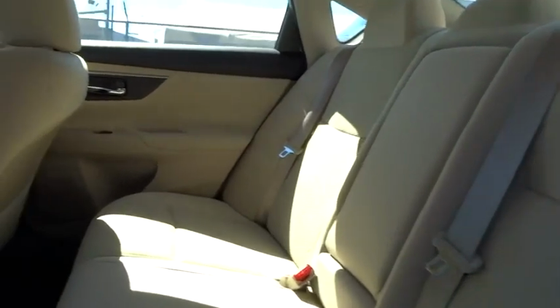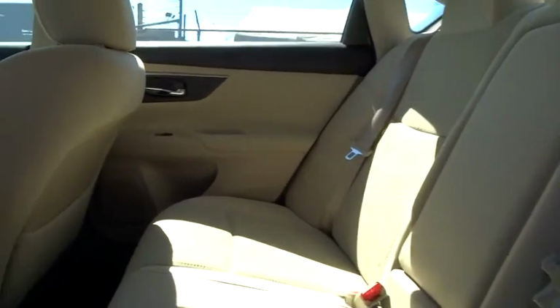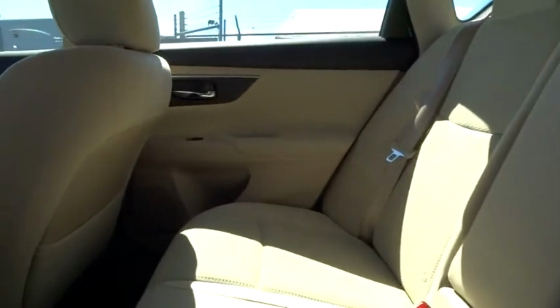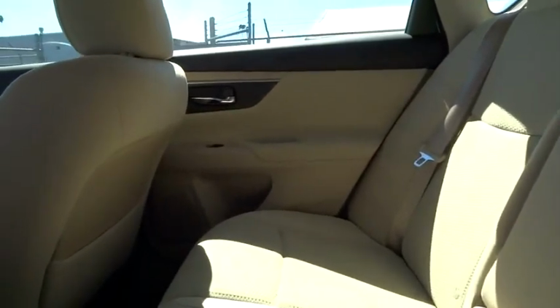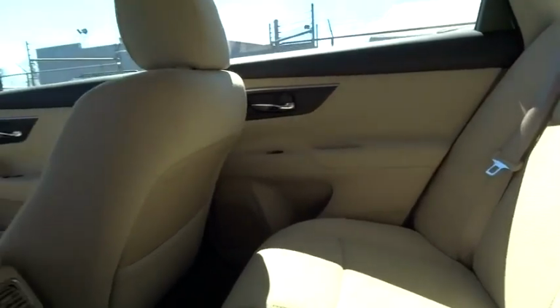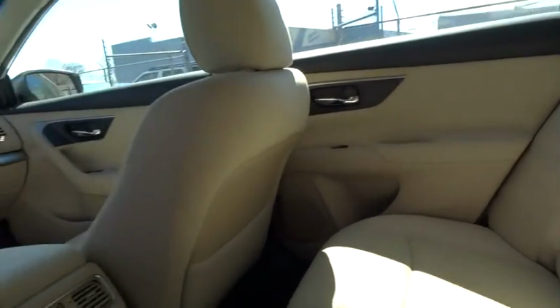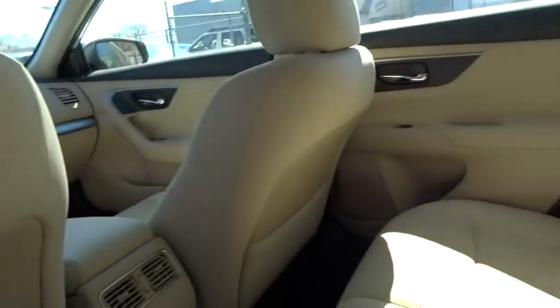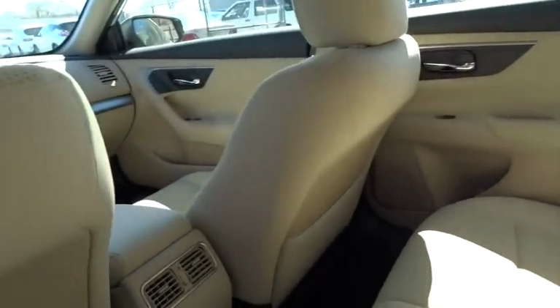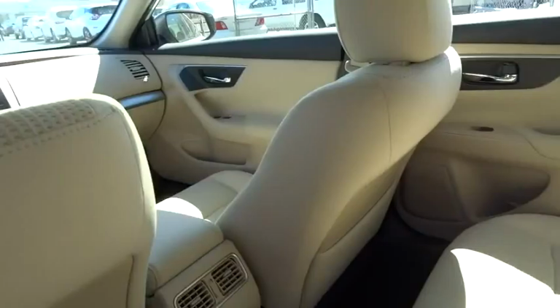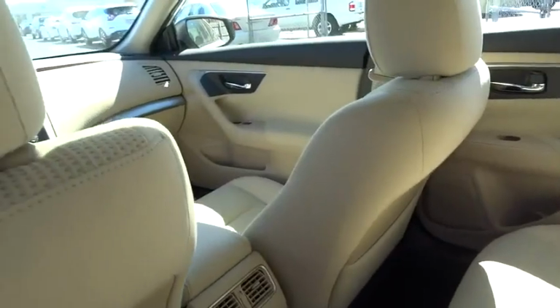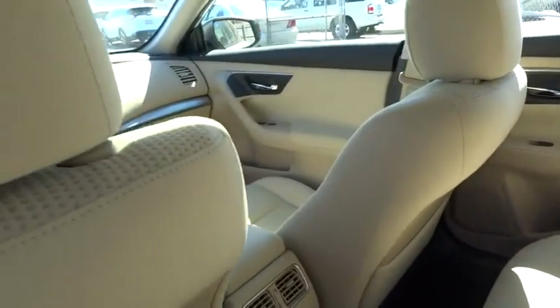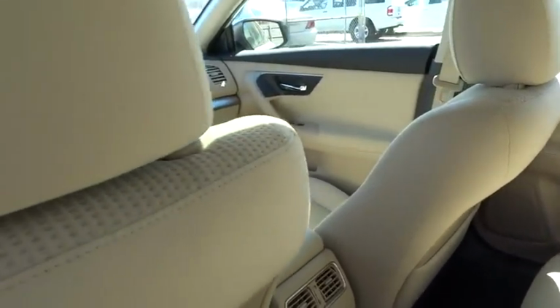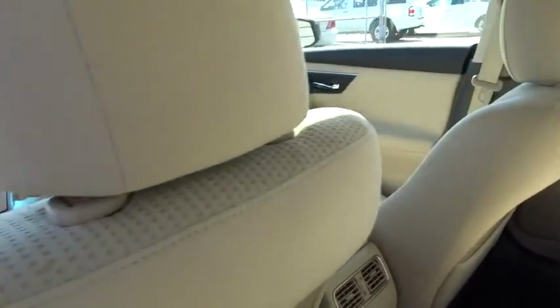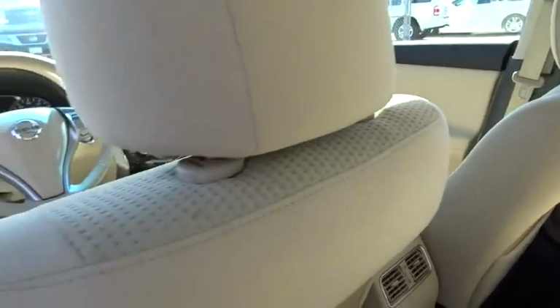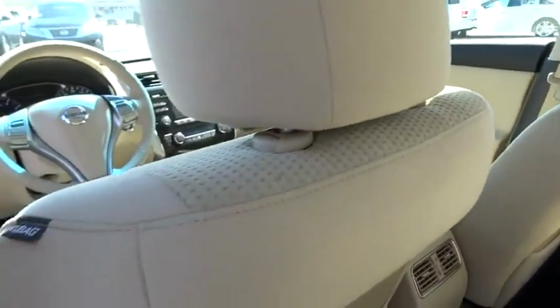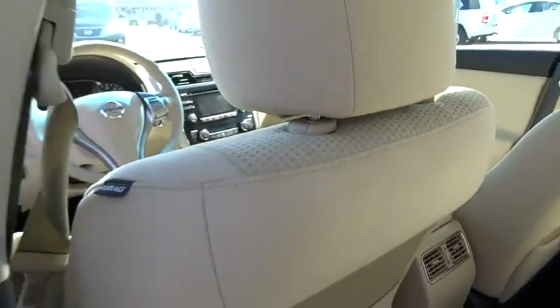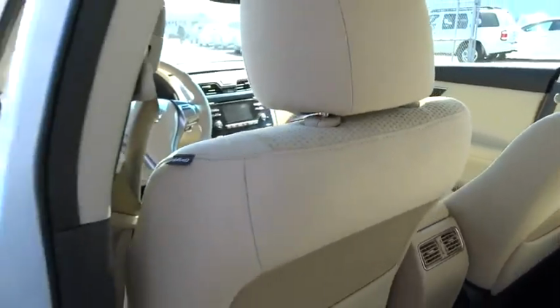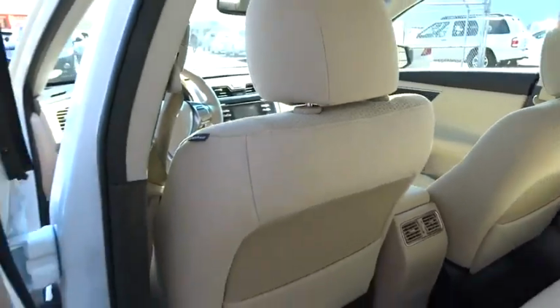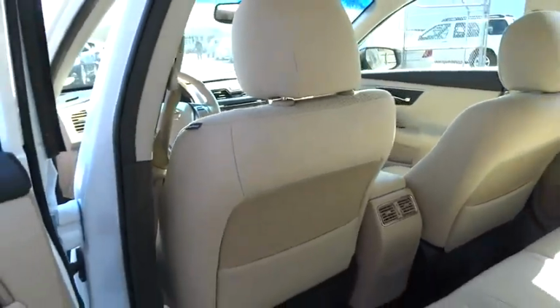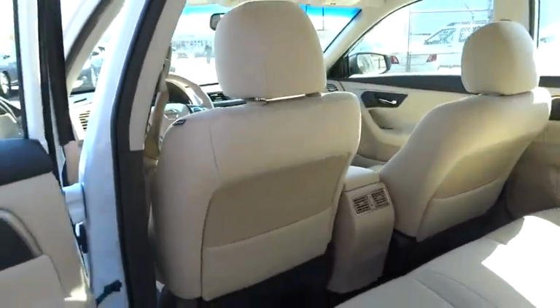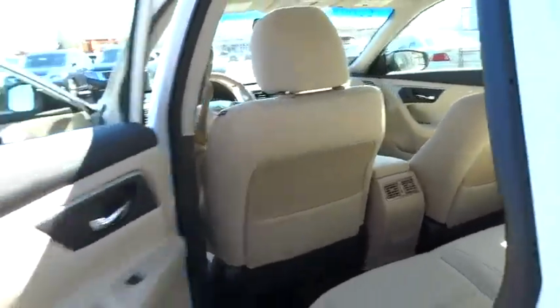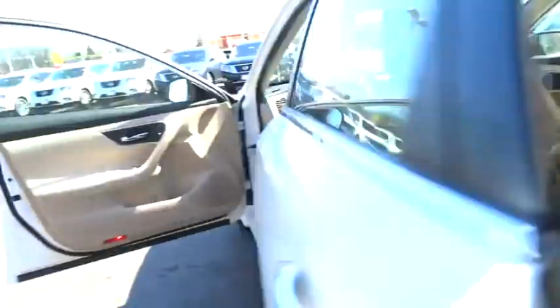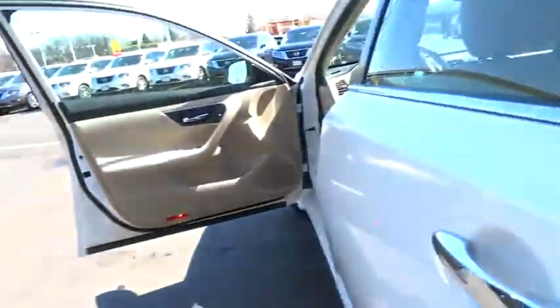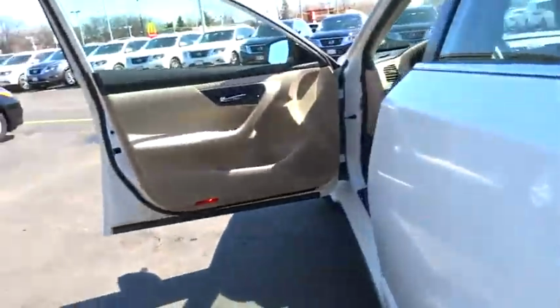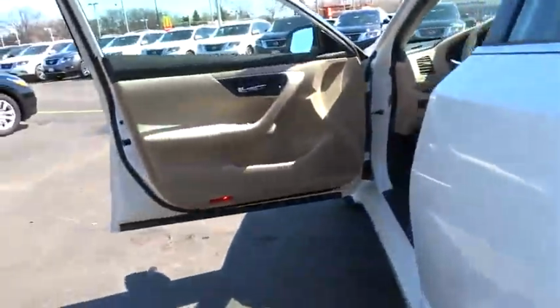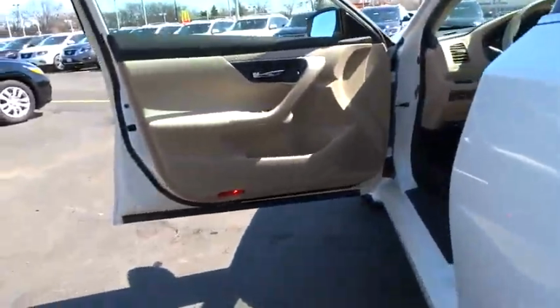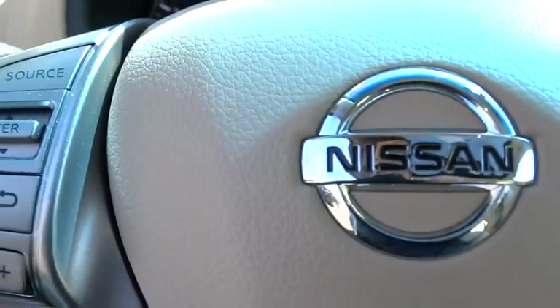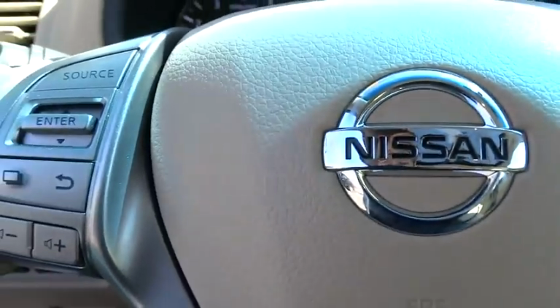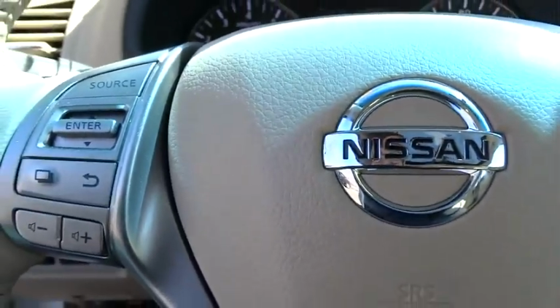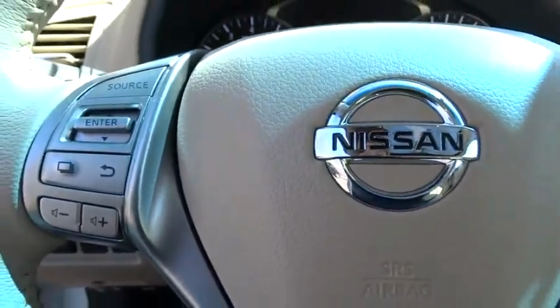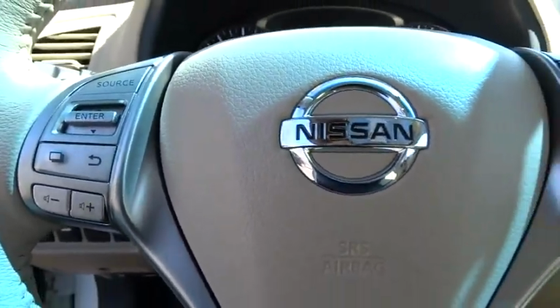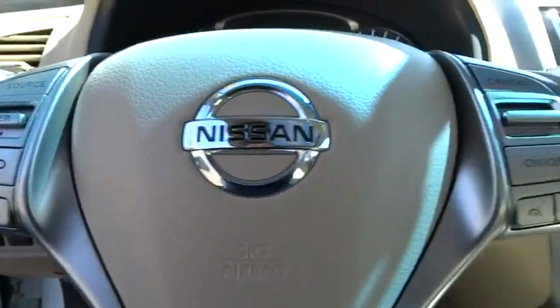And you'll see the Nissan Altima is made to drive and built to last. This vehicle has less than 3,000 miles. Here are some of this vehicle's great options.